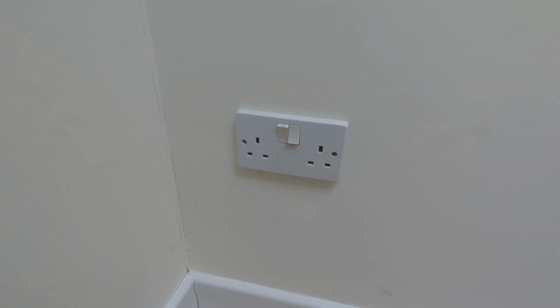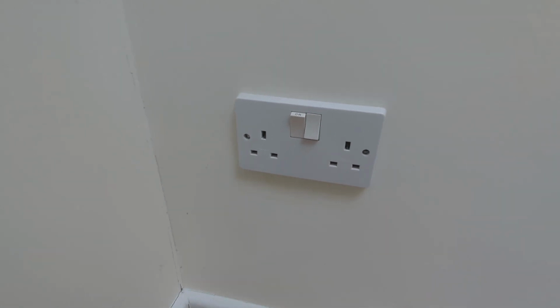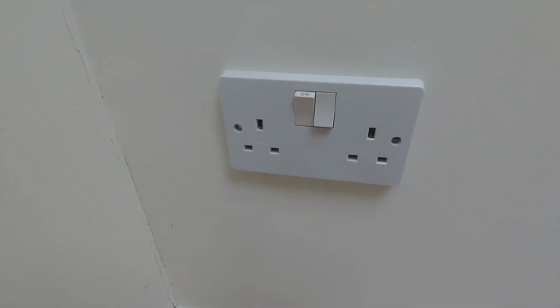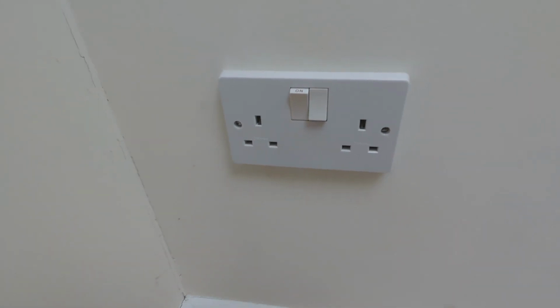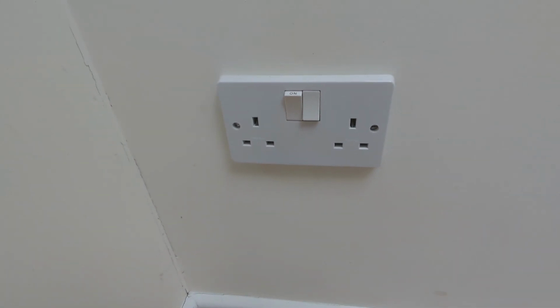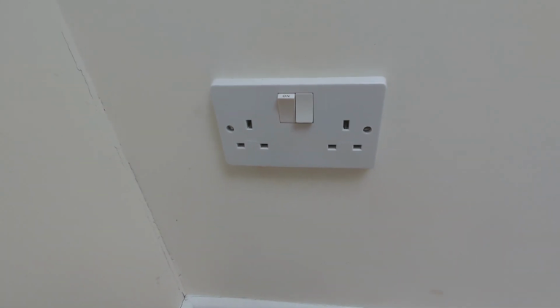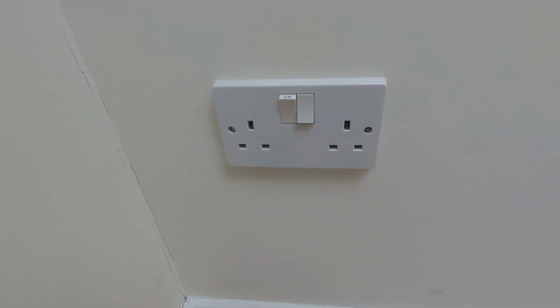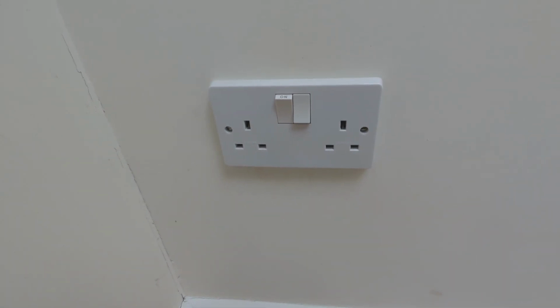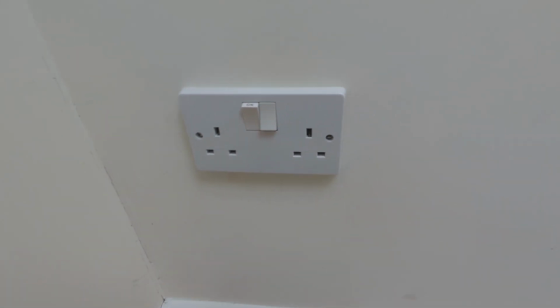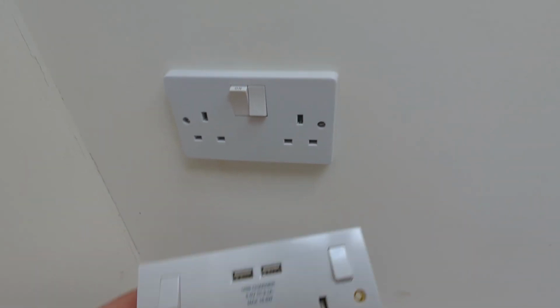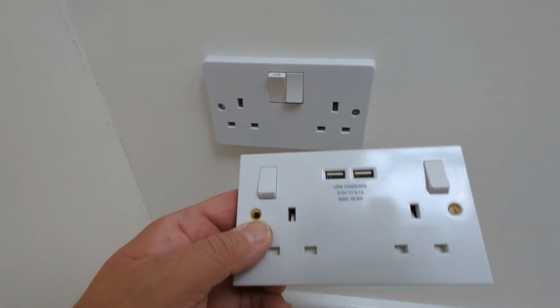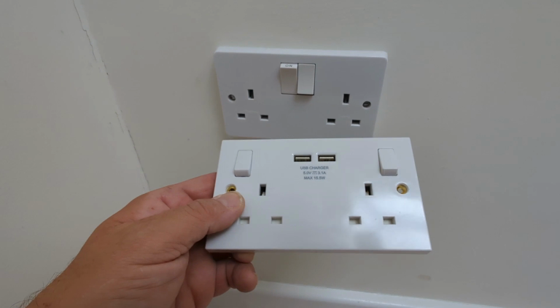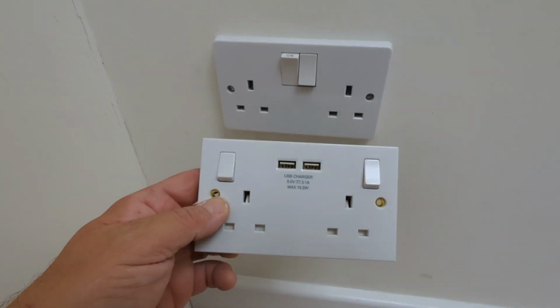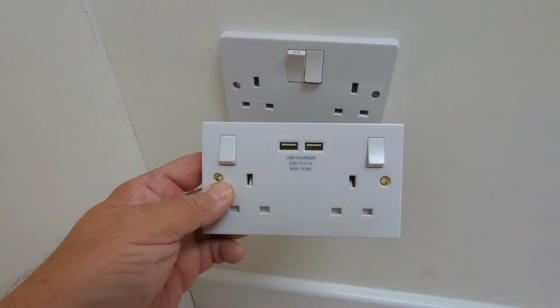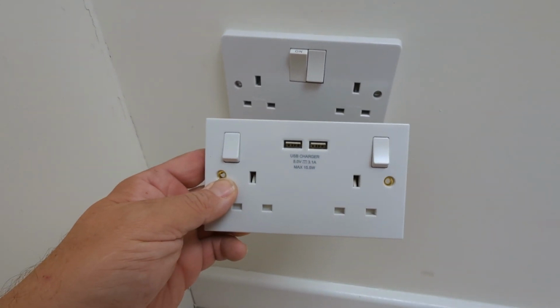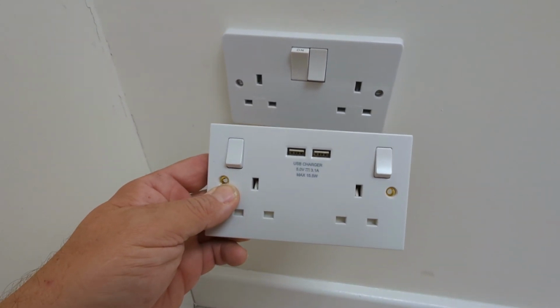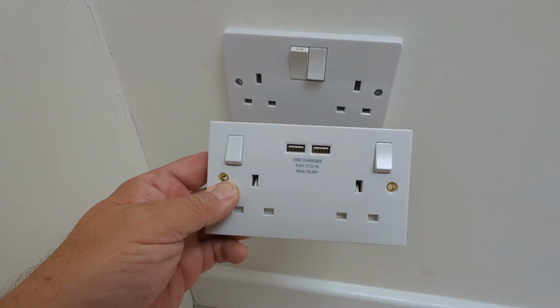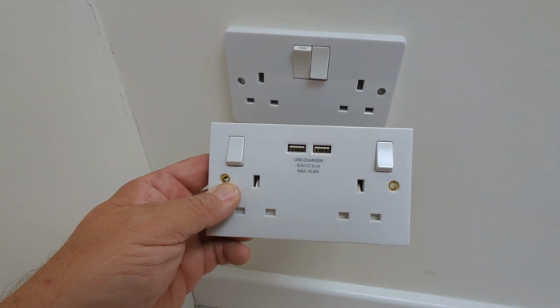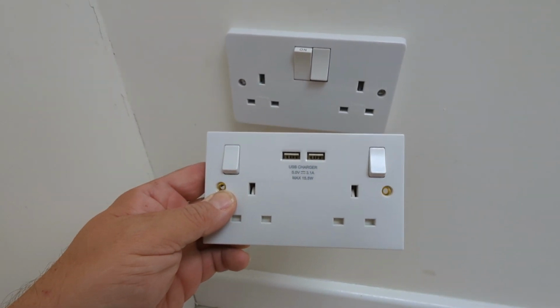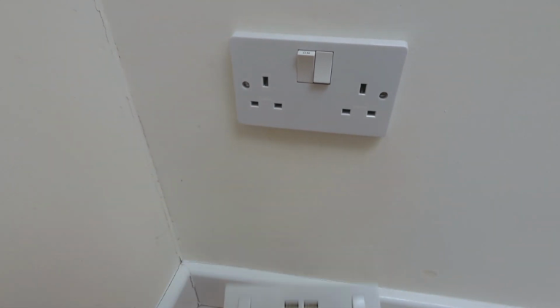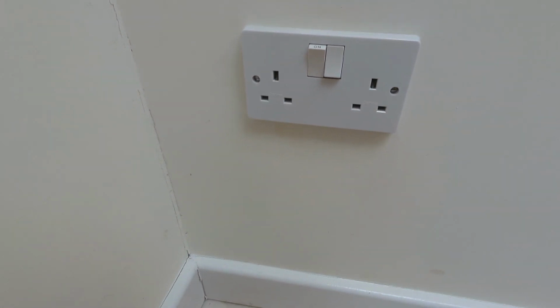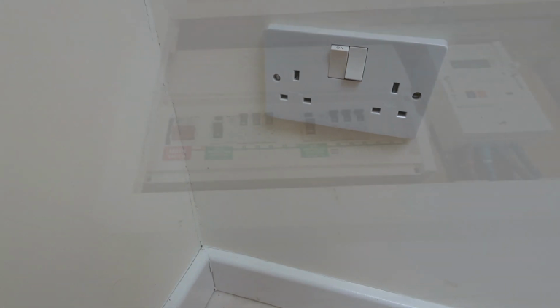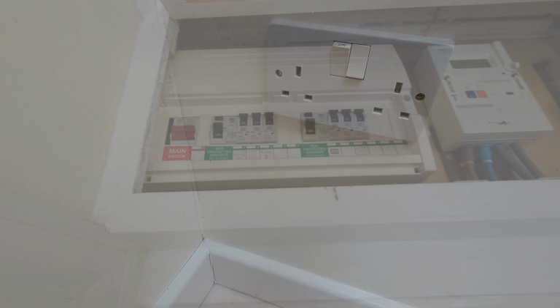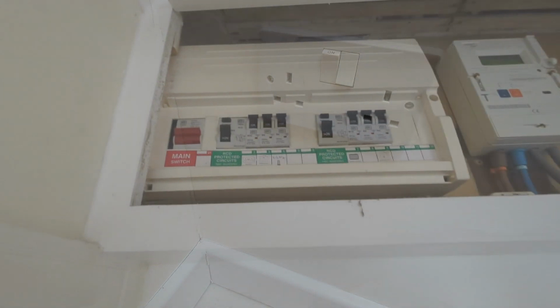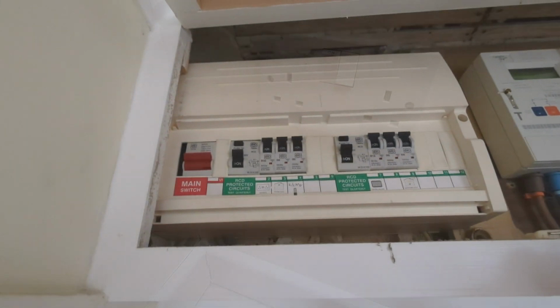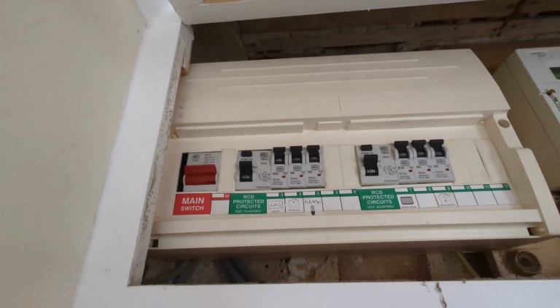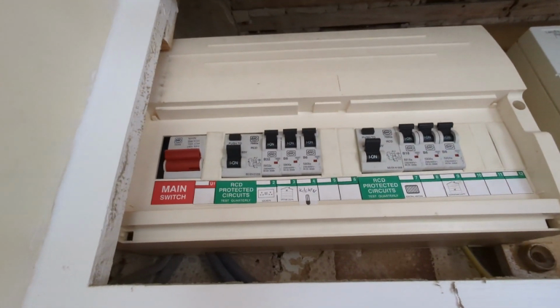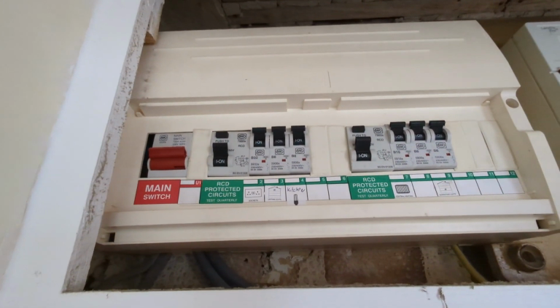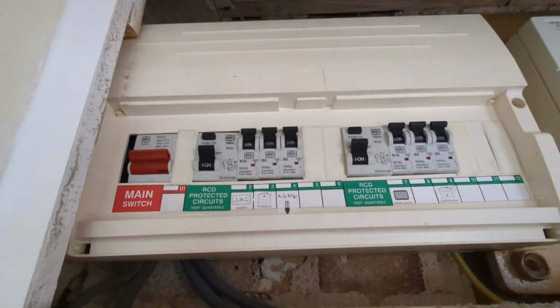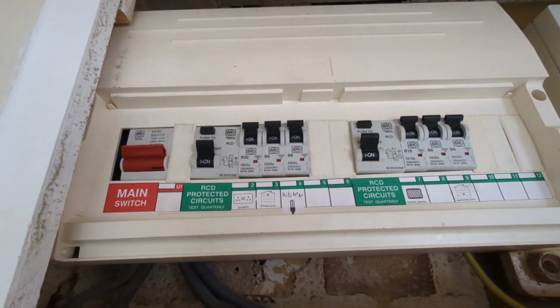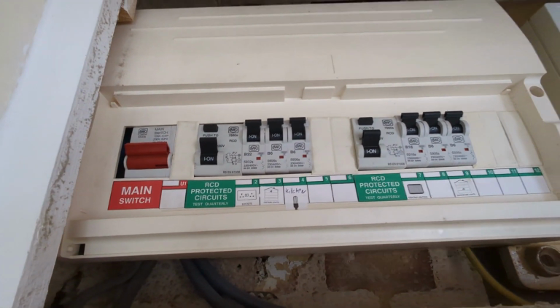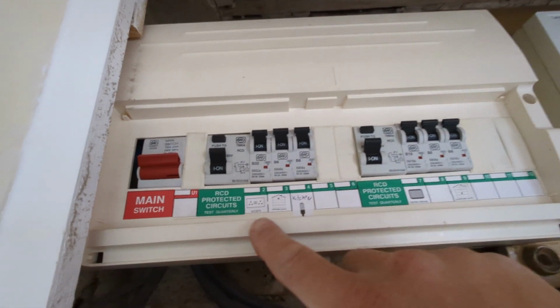How to replace your power outlet or wall socket. In this case I will be replacing a perfectly functional one with one which has built-in USB outlets. First and foremost, we must turn off the power supply at the consumer unit.